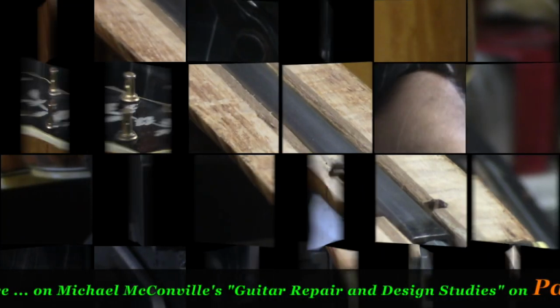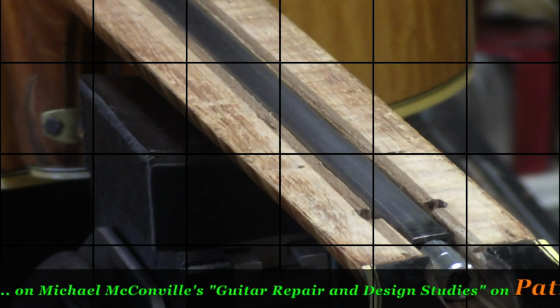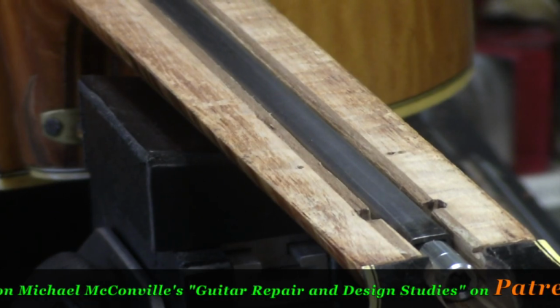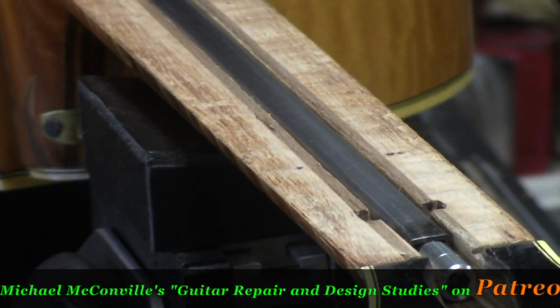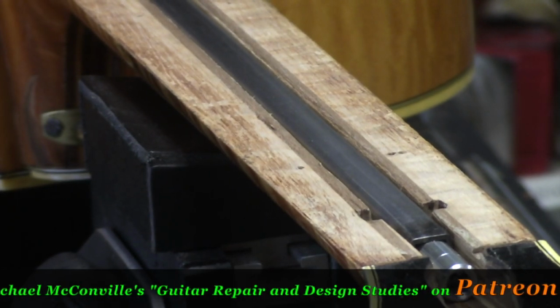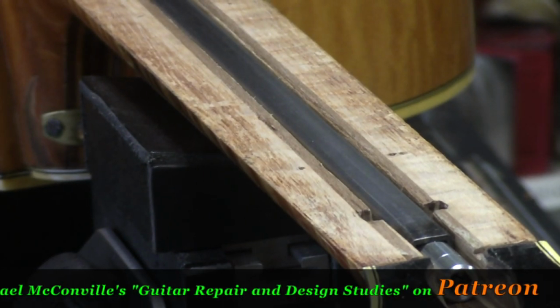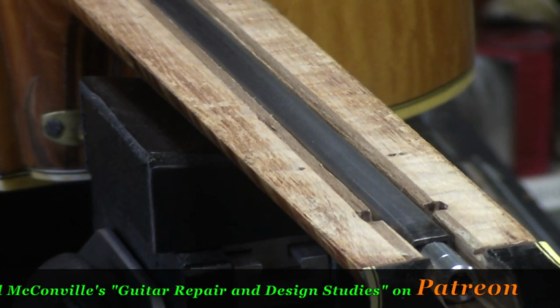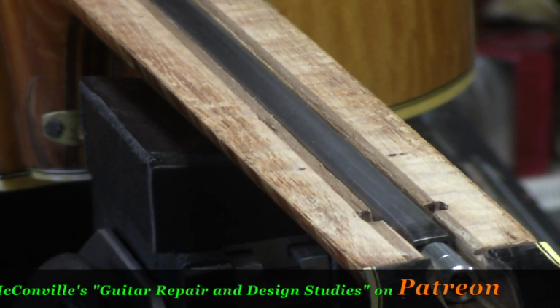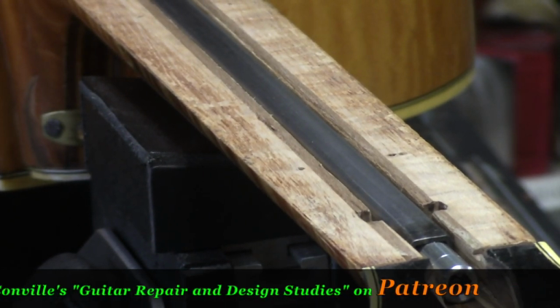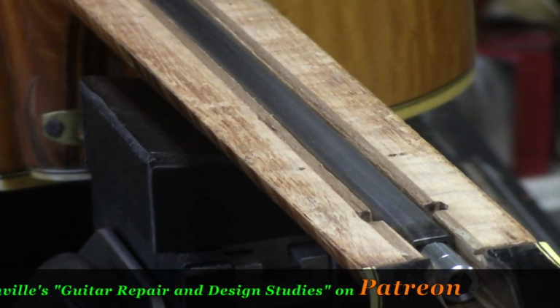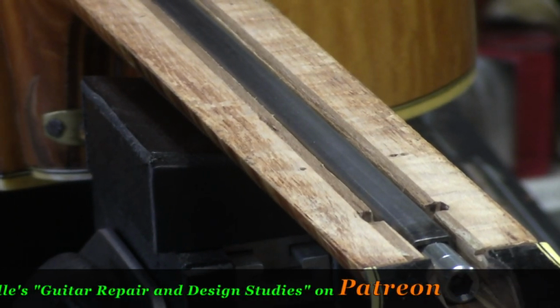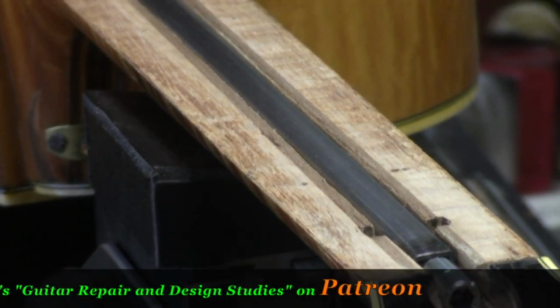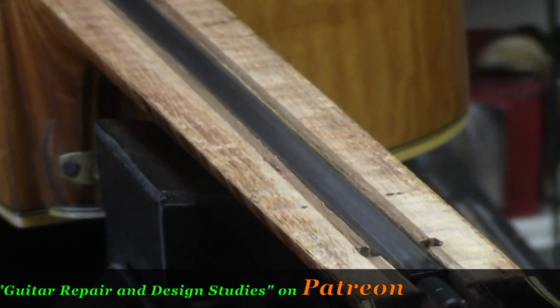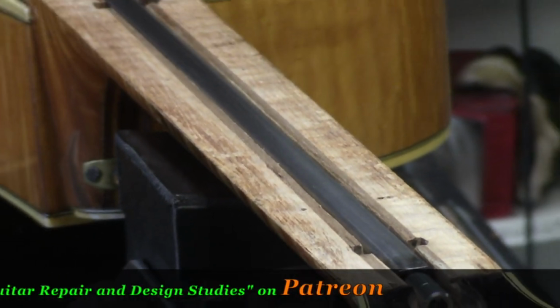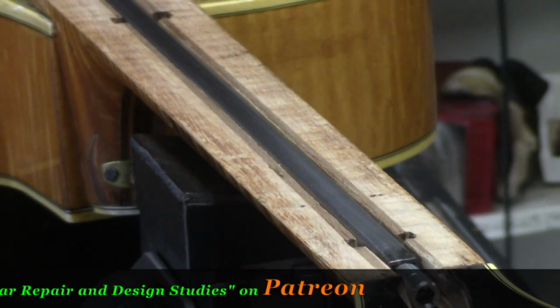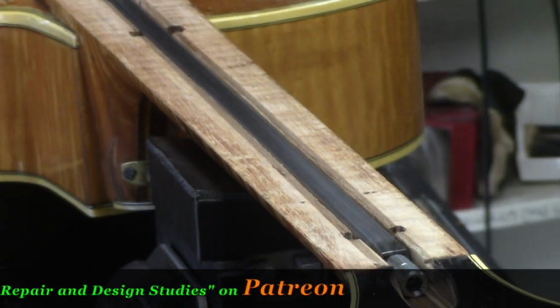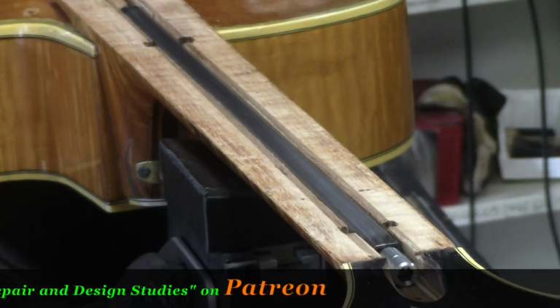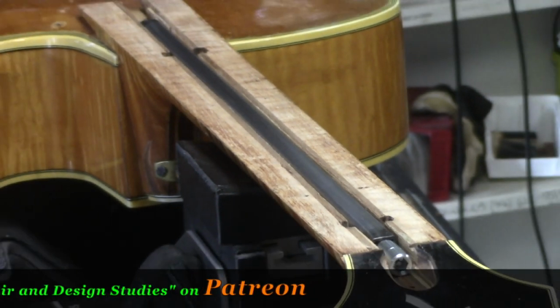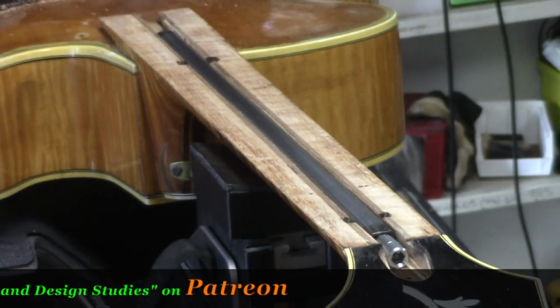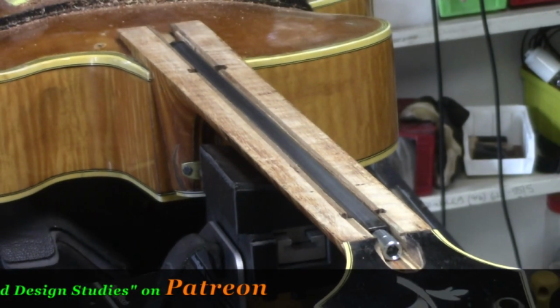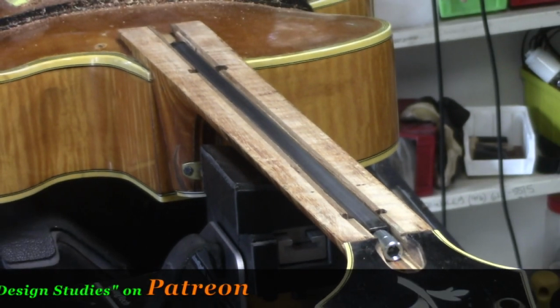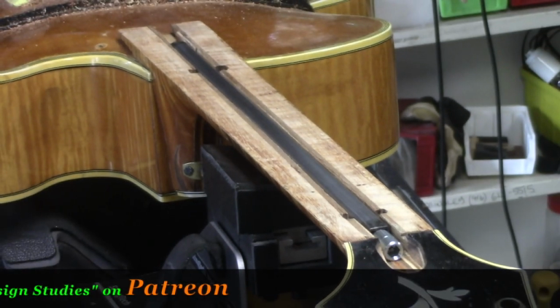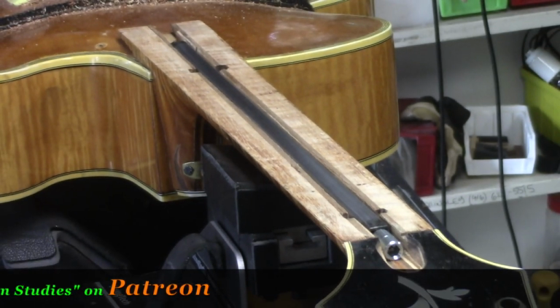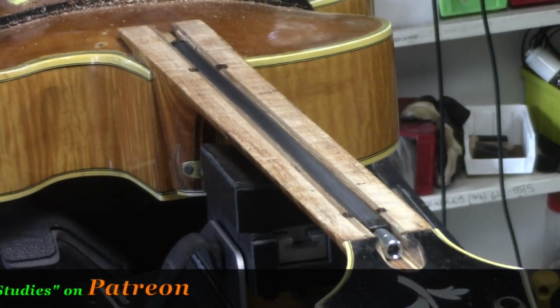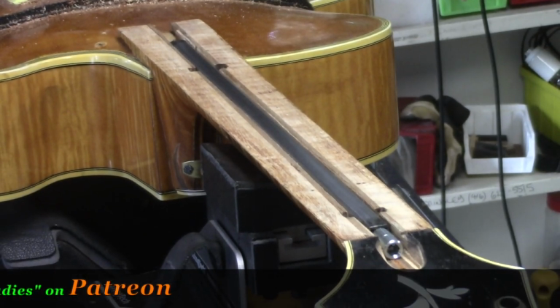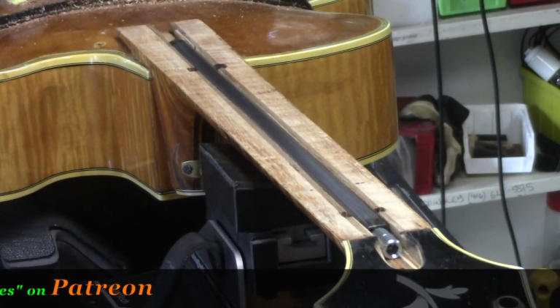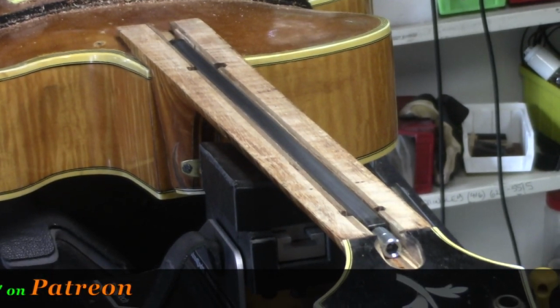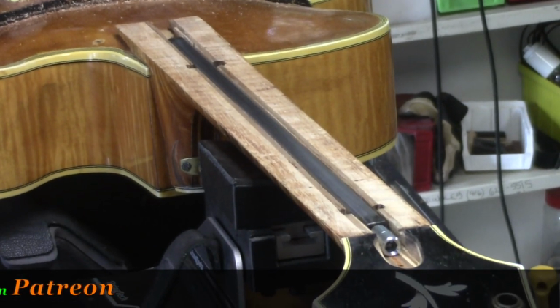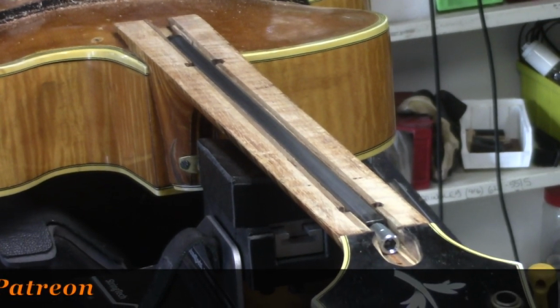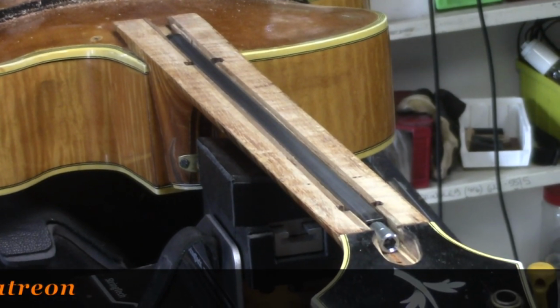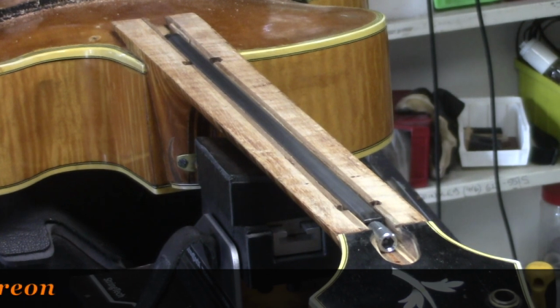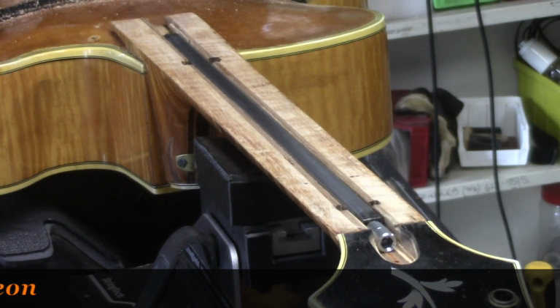Our new replacement truss rod is installed. There was quite a bit of hand fitting. Let me show you this router jig that I used to get started on this one.